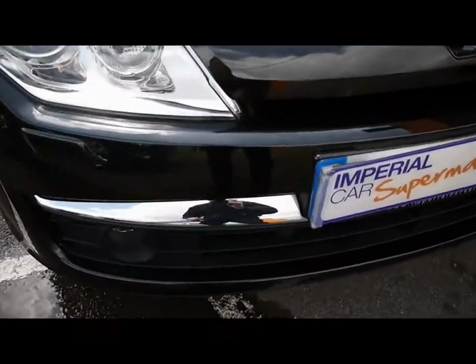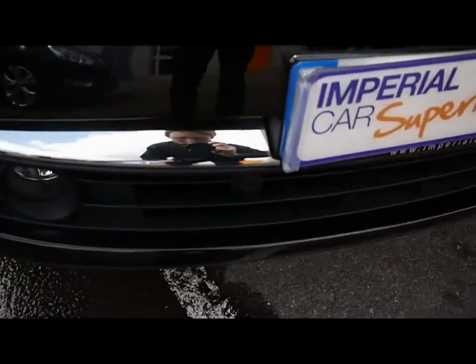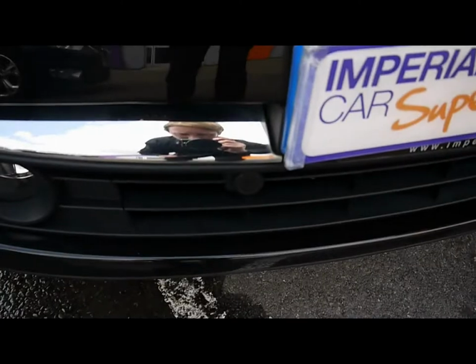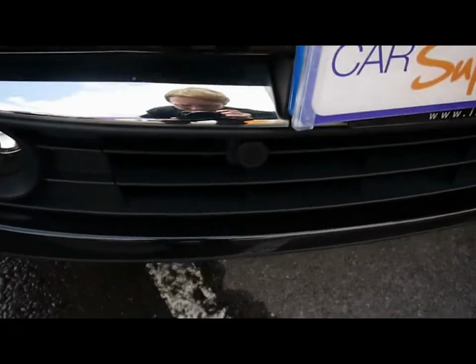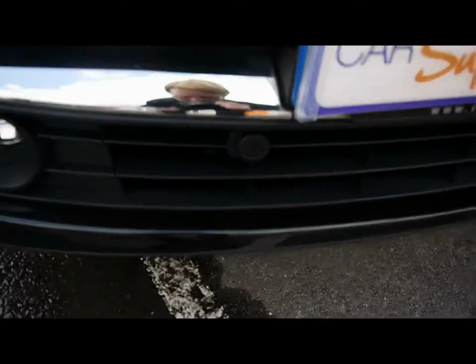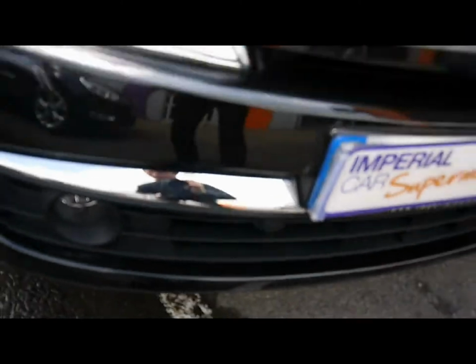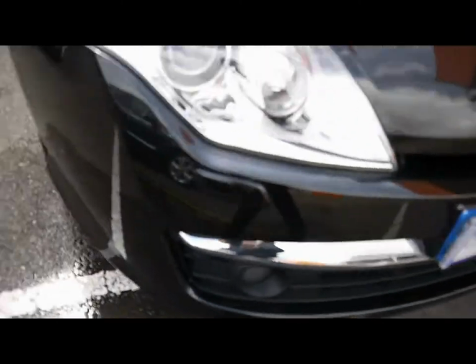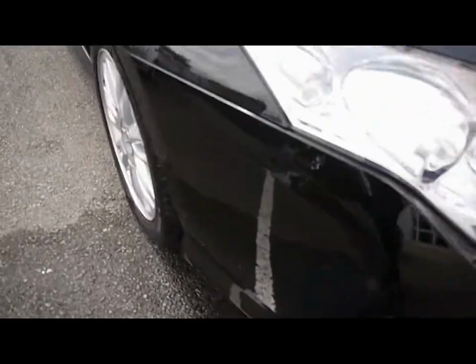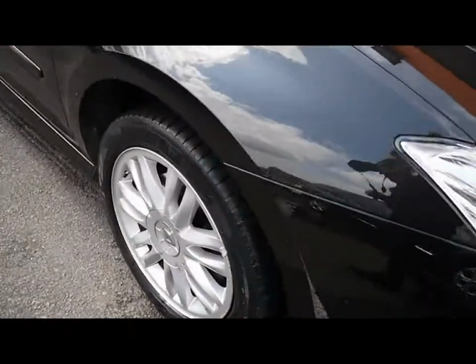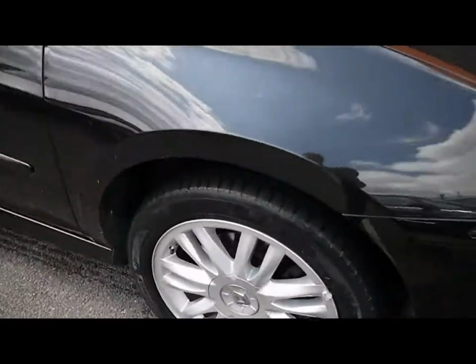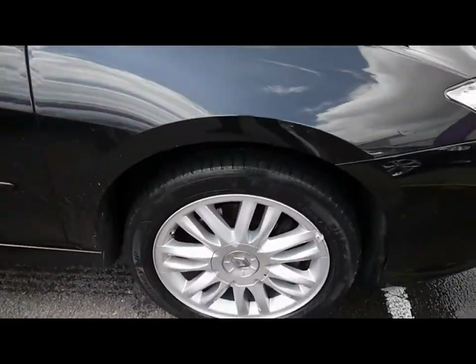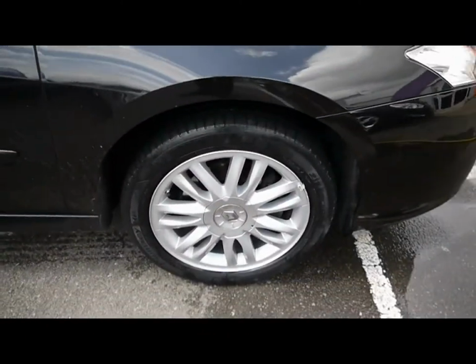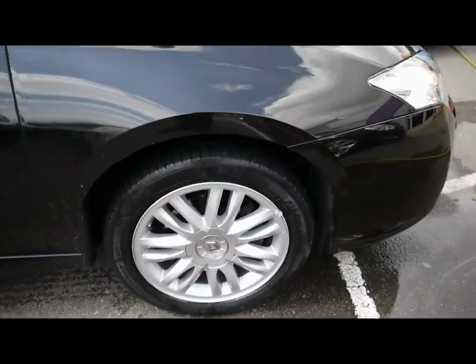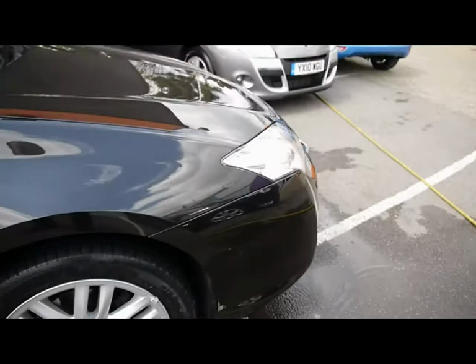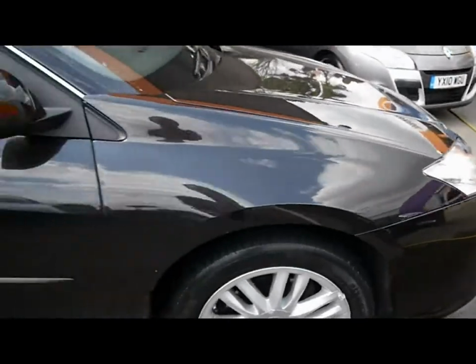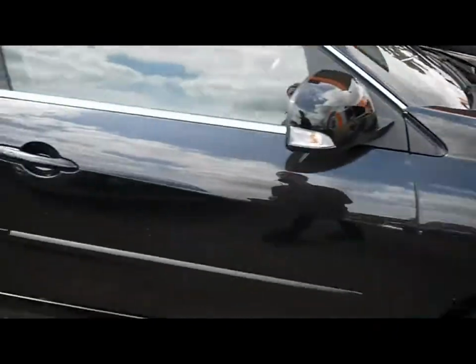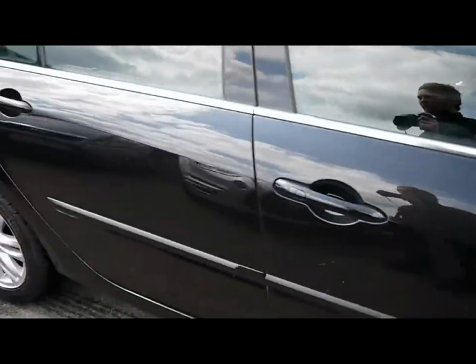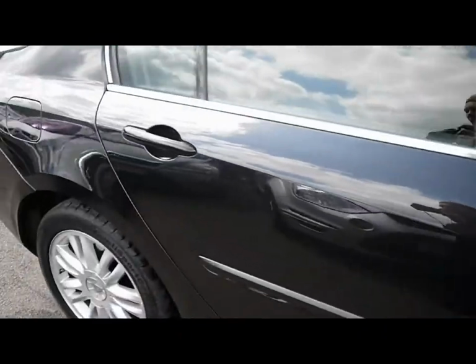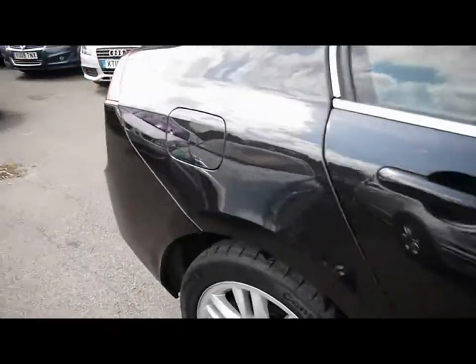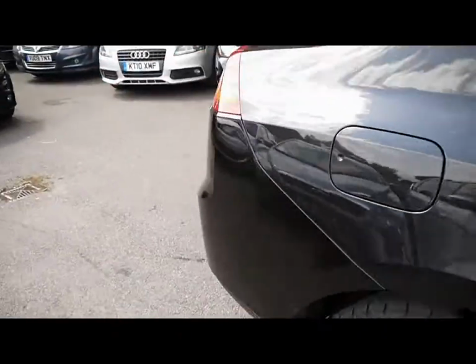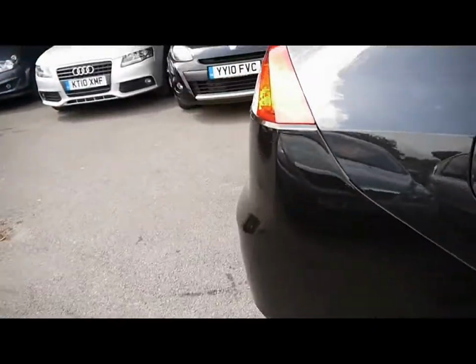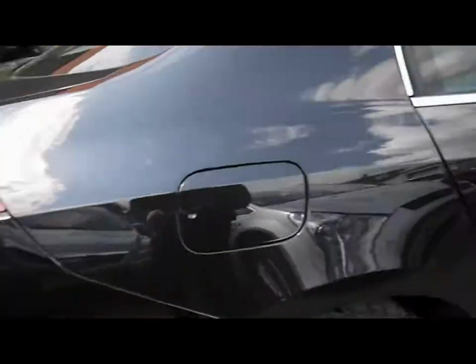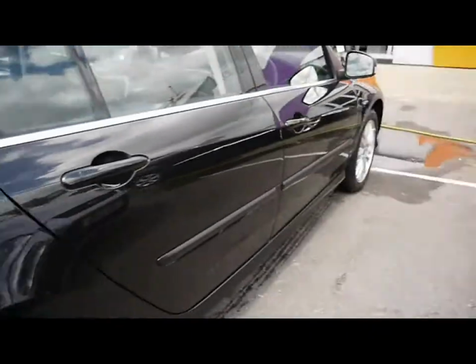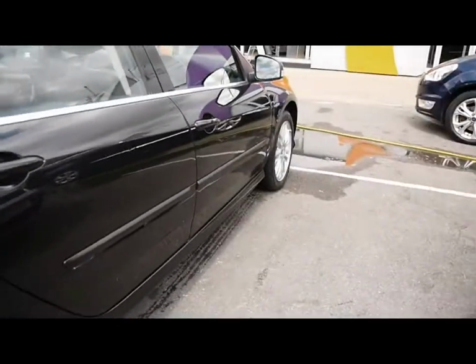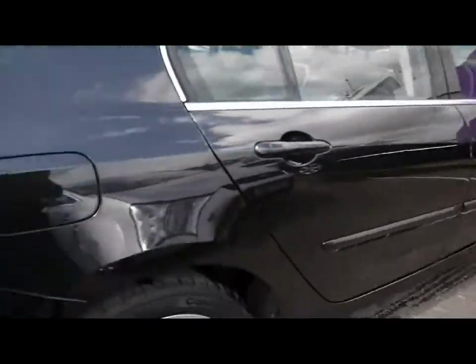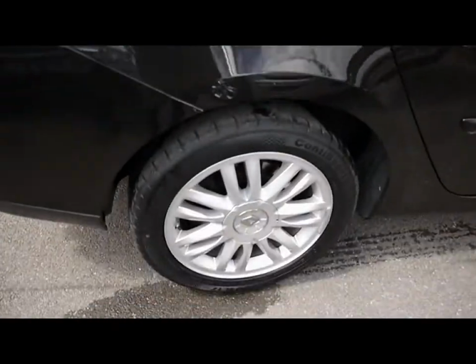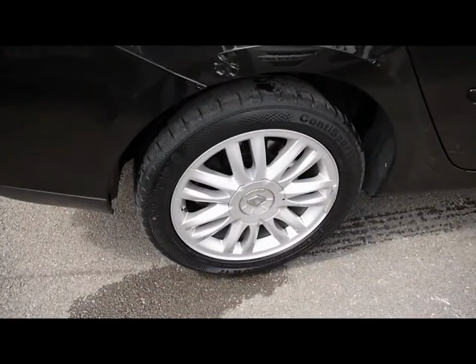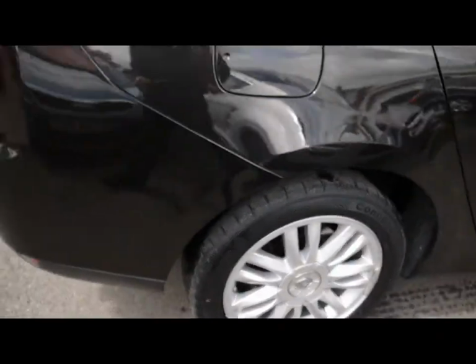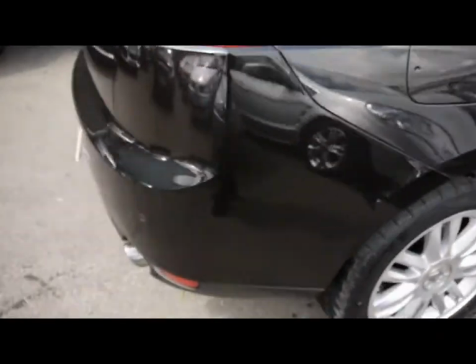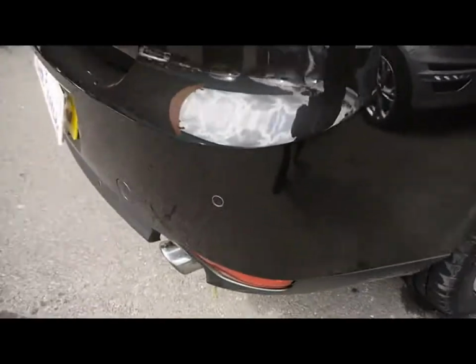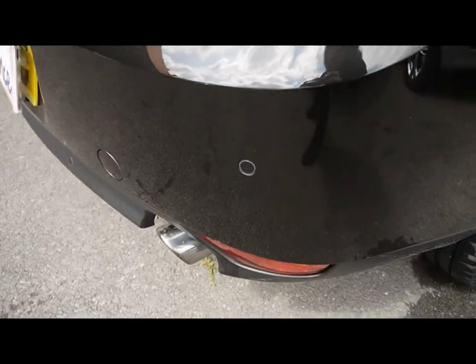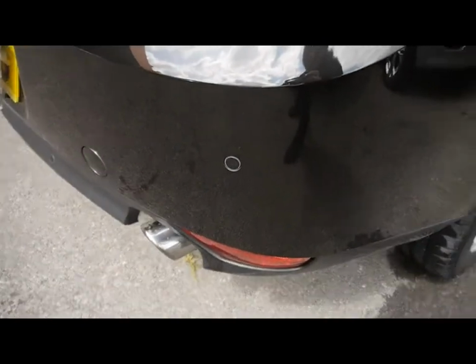Starting with the exterior, you can see front parking assist sensors, 17-inch alloy wheels, great condition bodywork, and rear parking assist sensors.